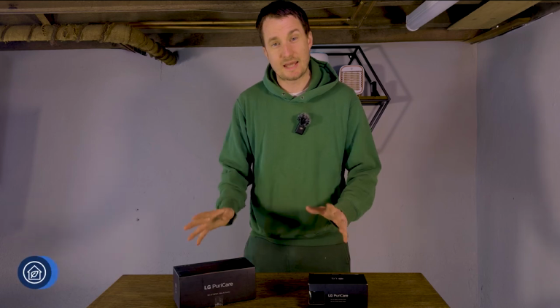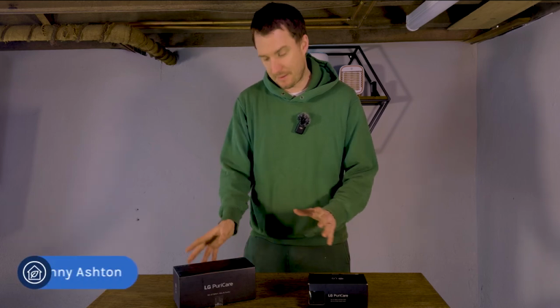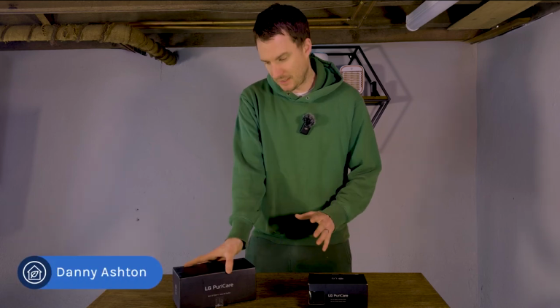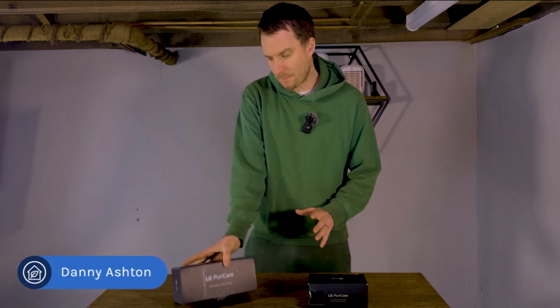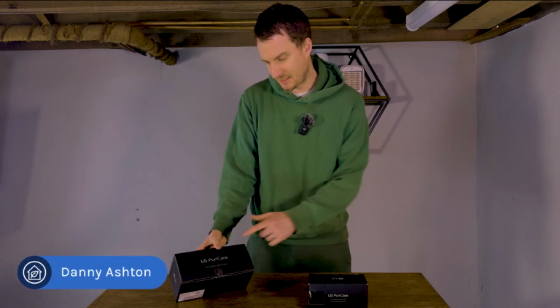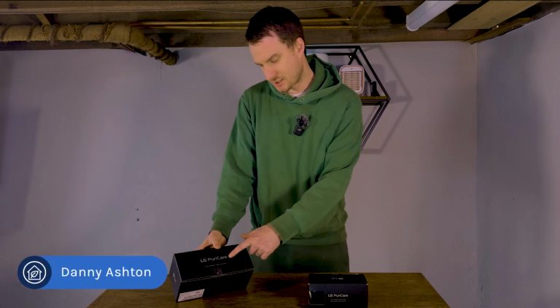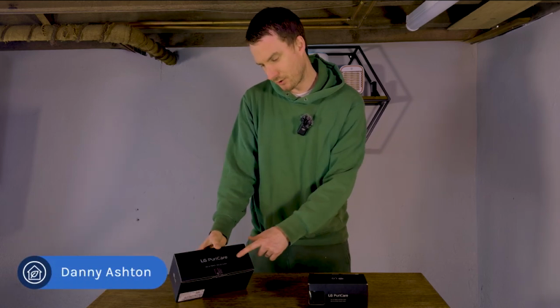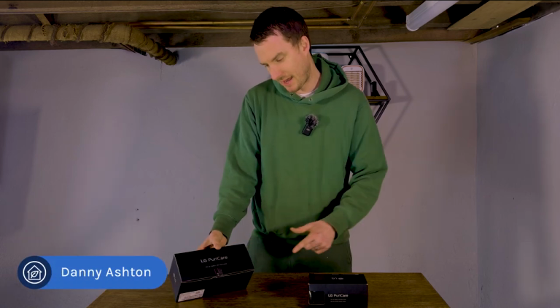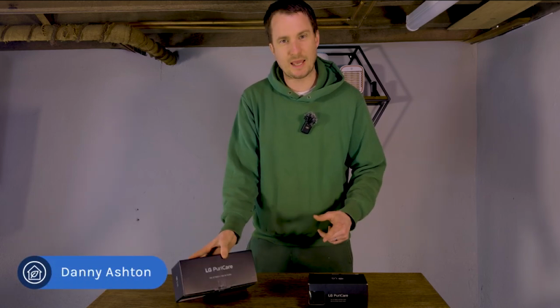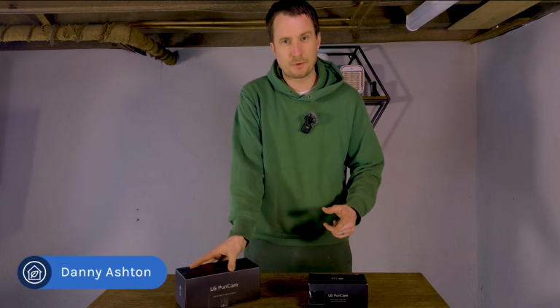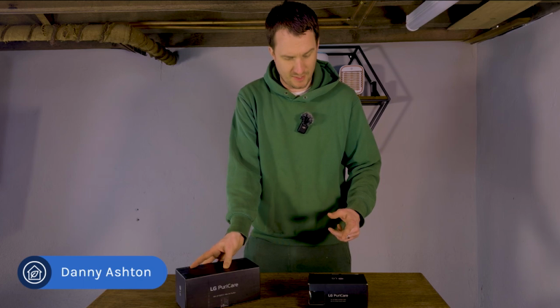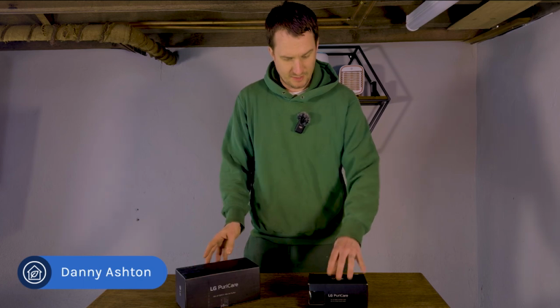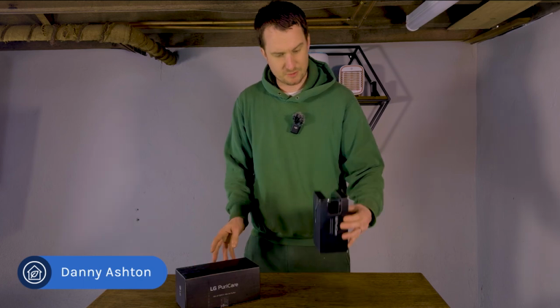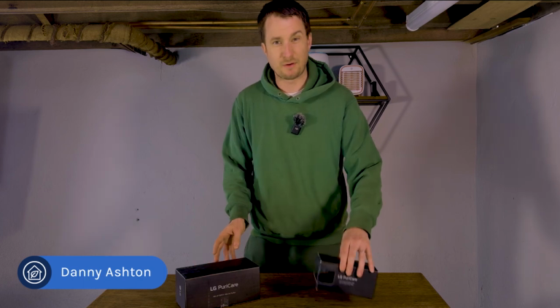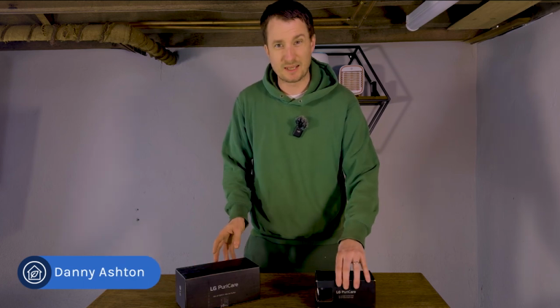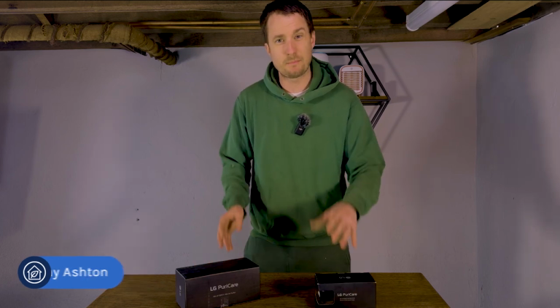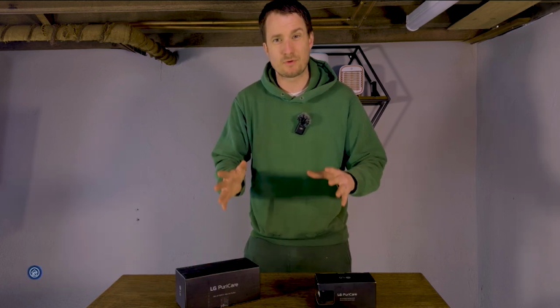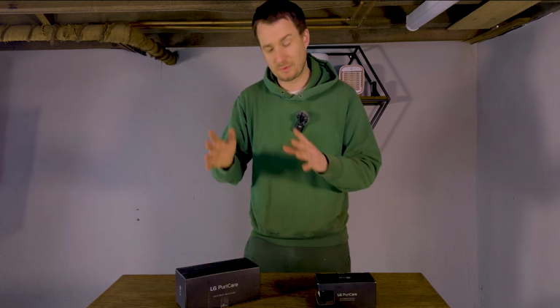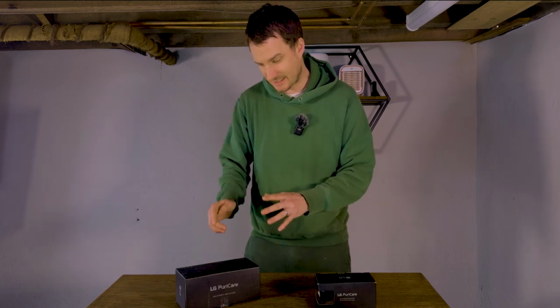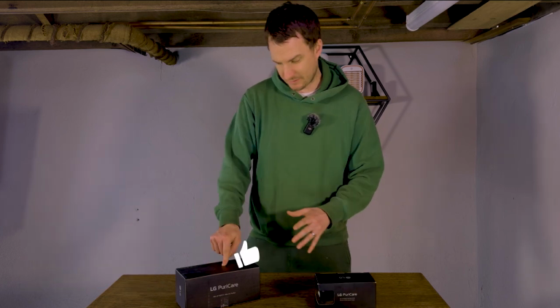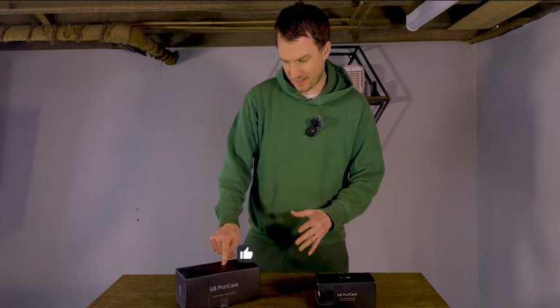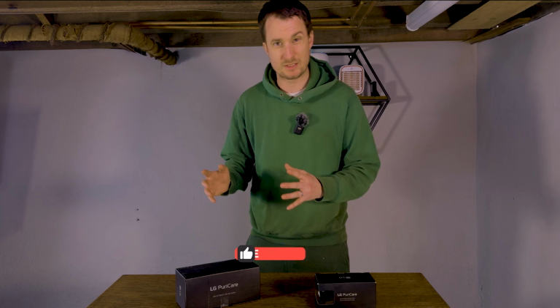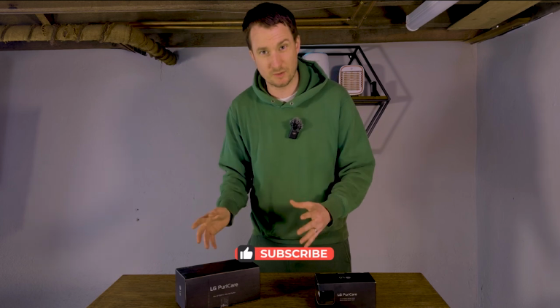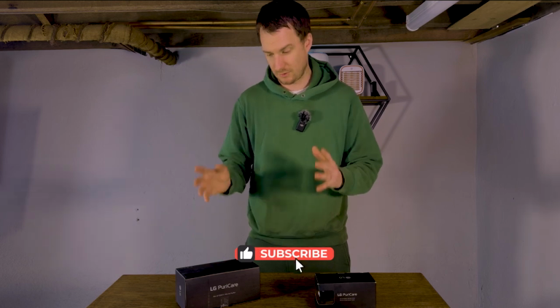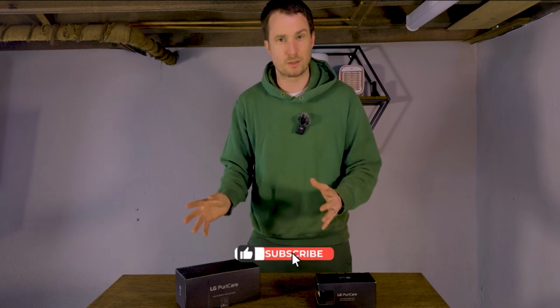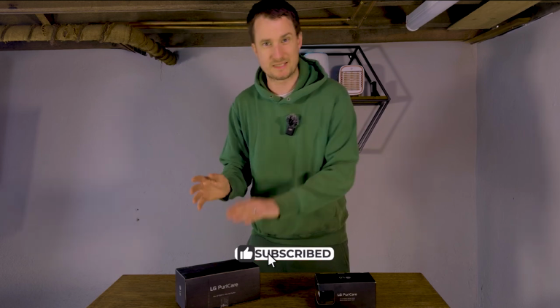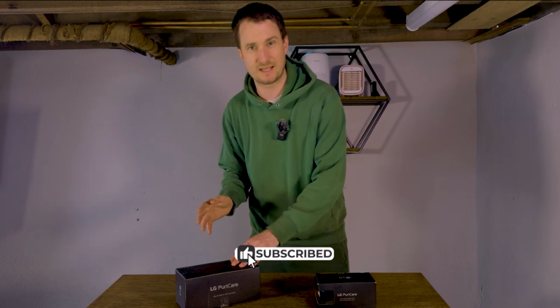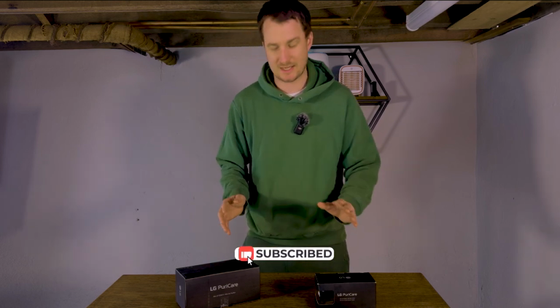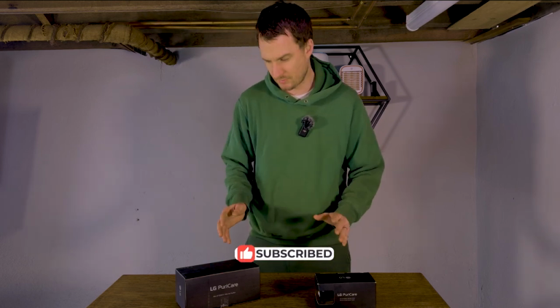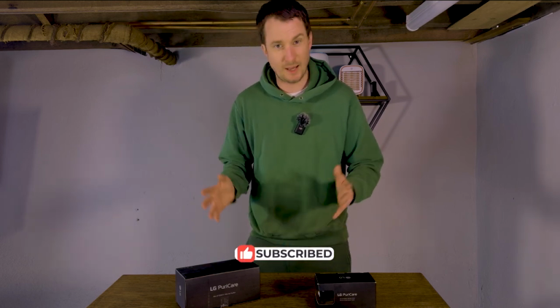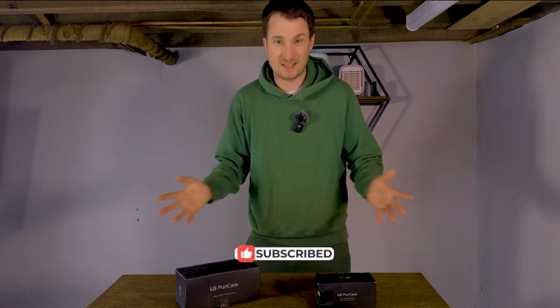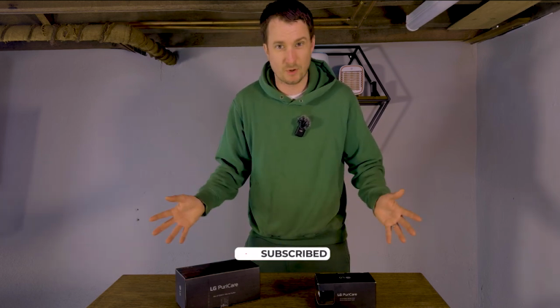Today I'm going to be unboxing the LG PuroCare Mini Air Purifier, and they also sent out a free gift to me. Many readers have been asking me about this device wanting me to review it, so this week we're going to be testing it in our test room — but let's get on with the unboxing.